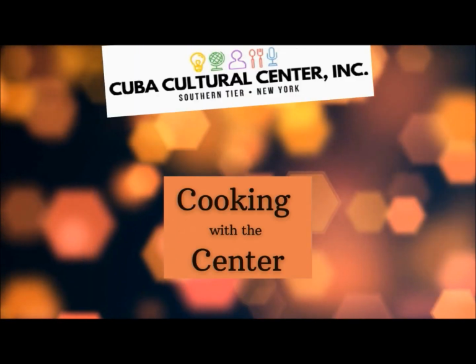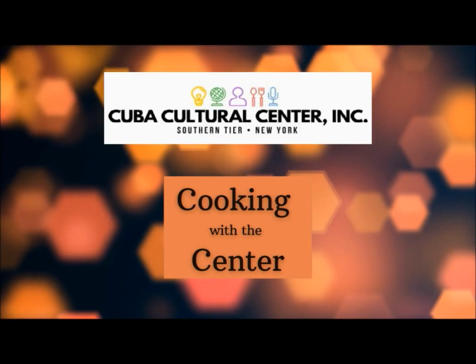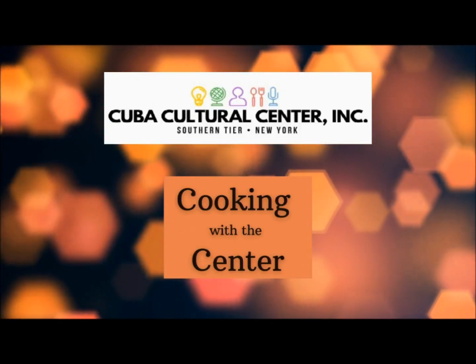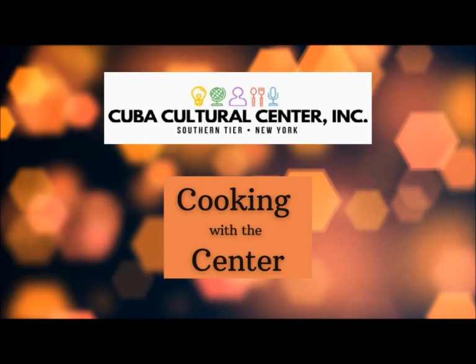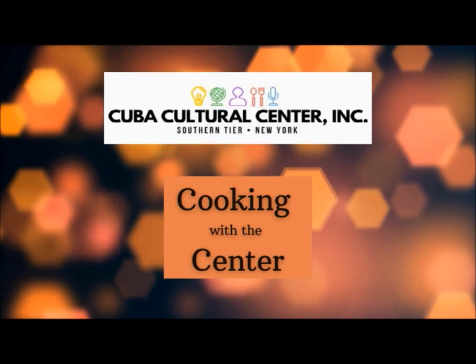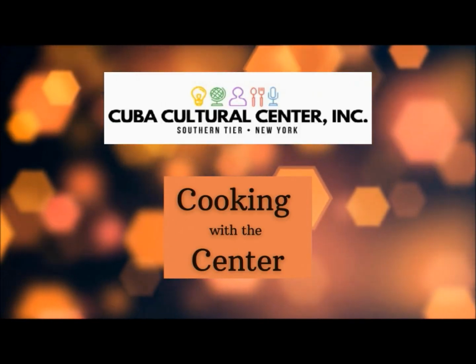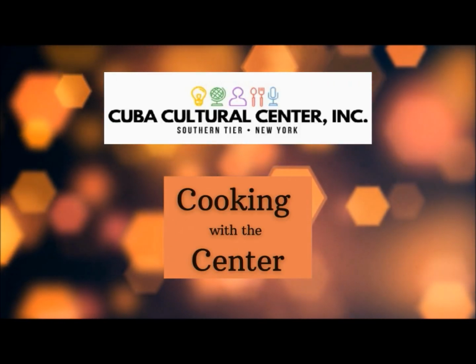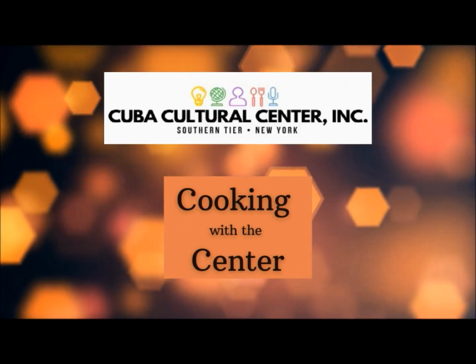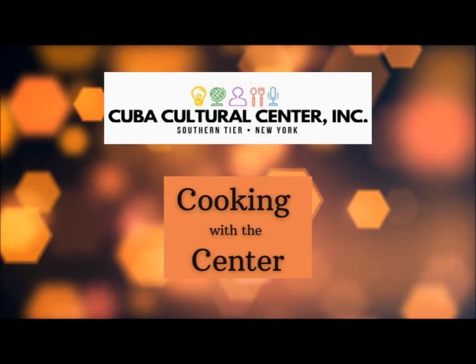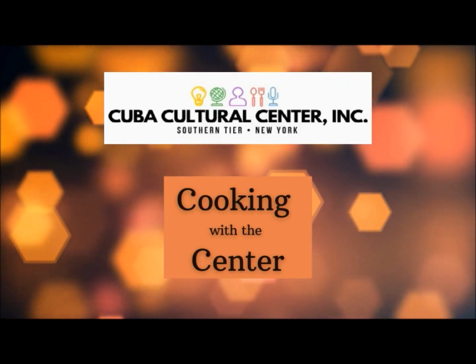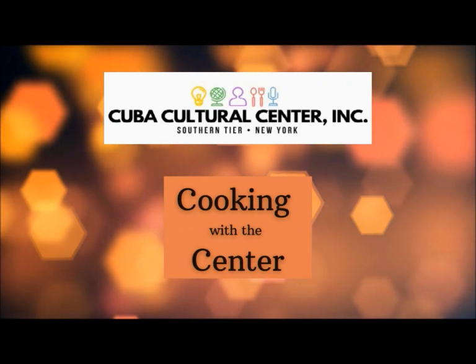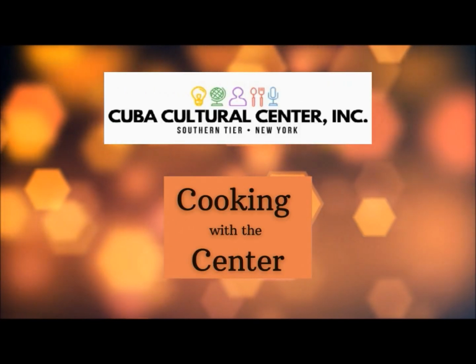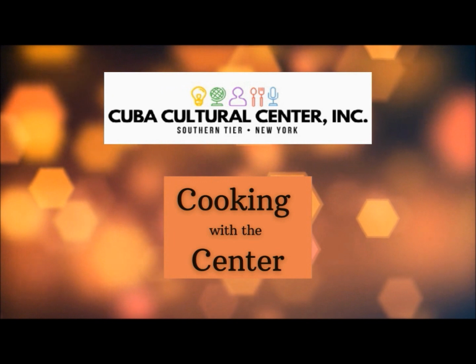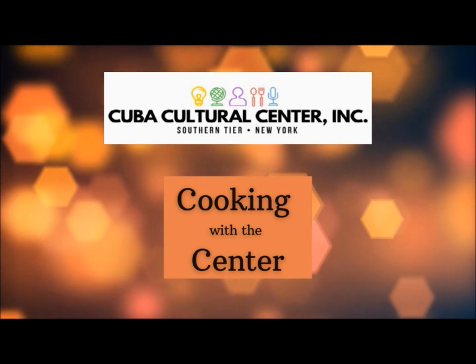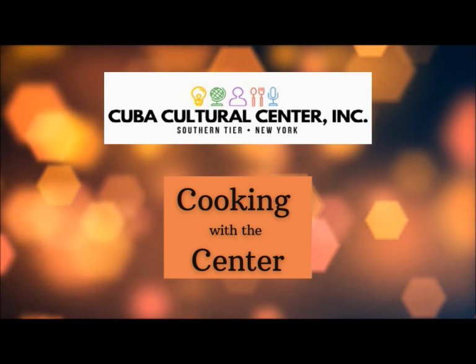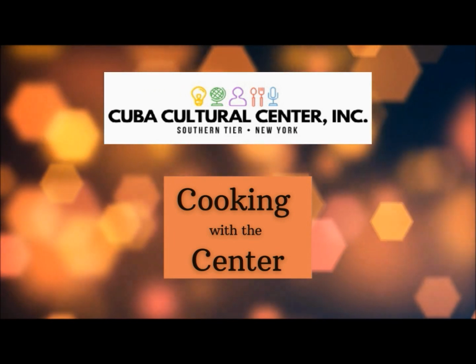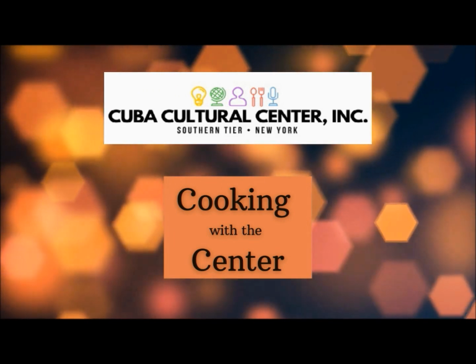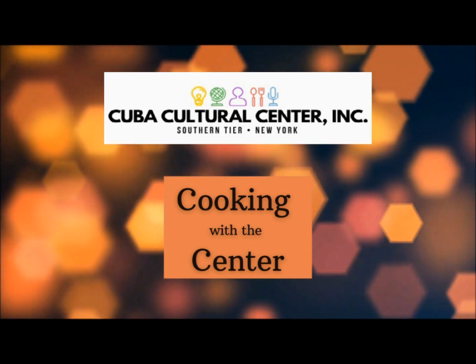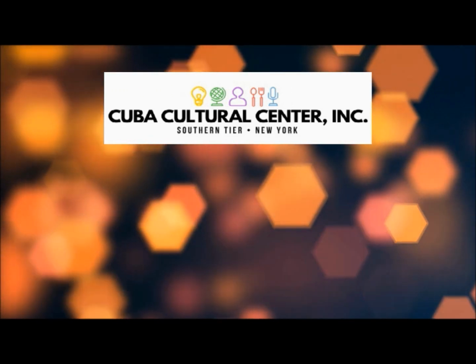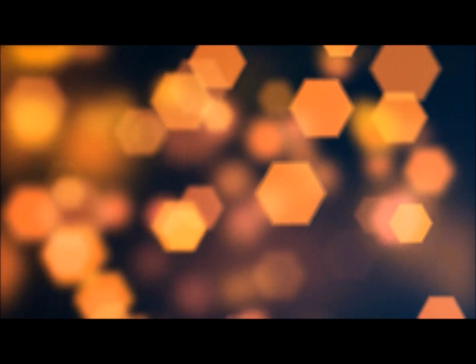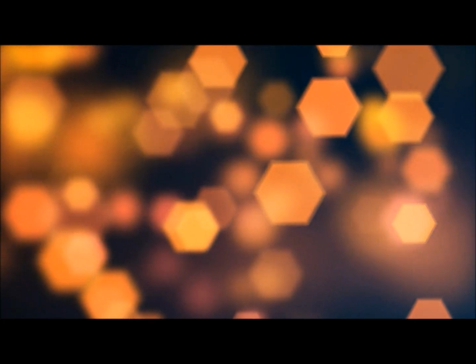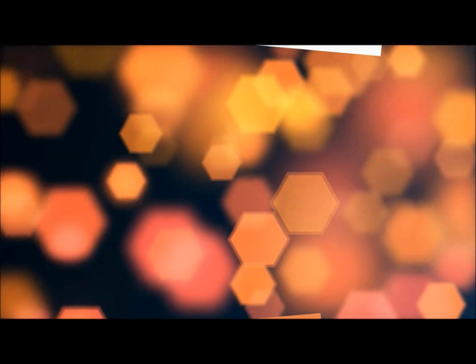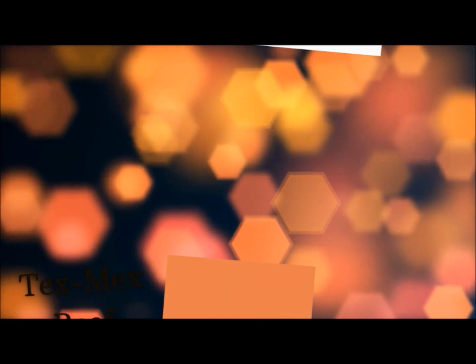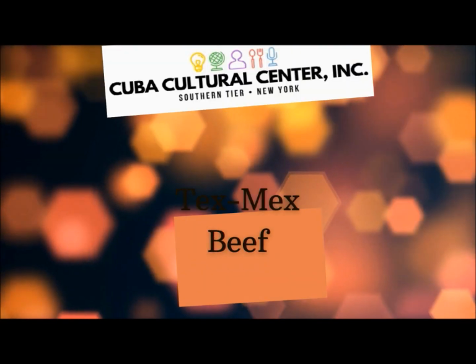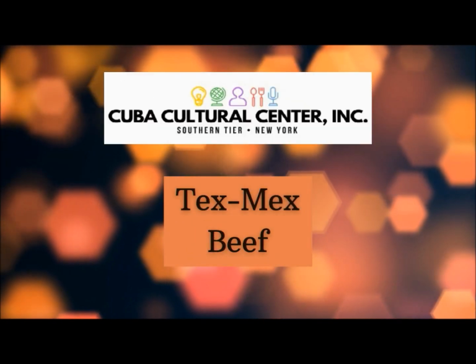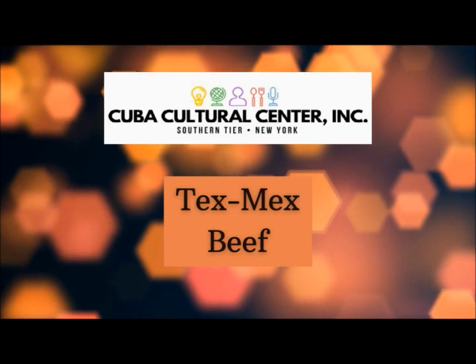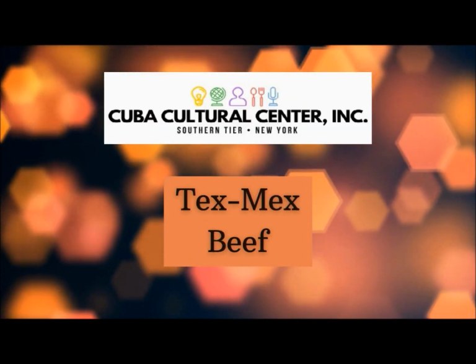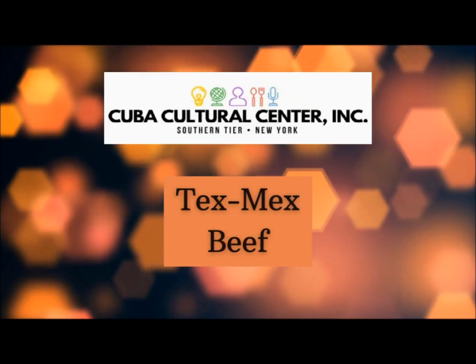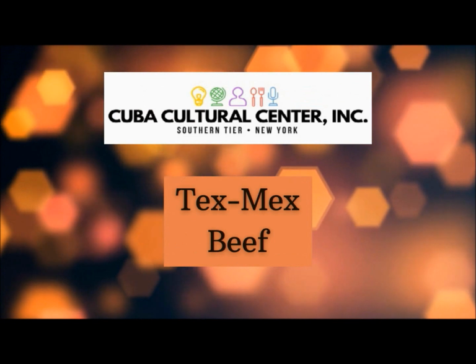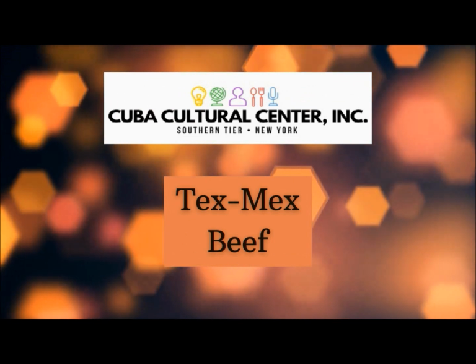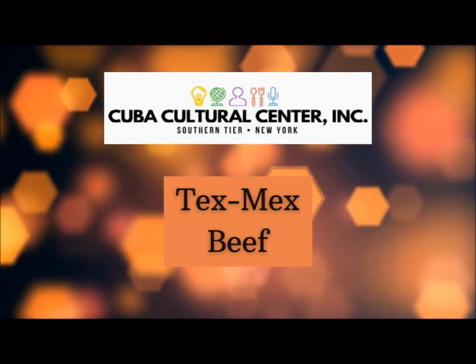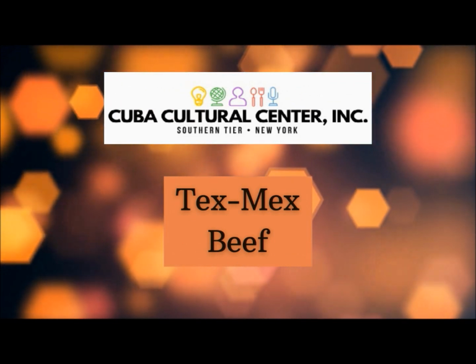Cuba Cultural Center logo, reading Cuba Cultural Center Inc., Southern Tier, New York. Below the logo: cooking with center.